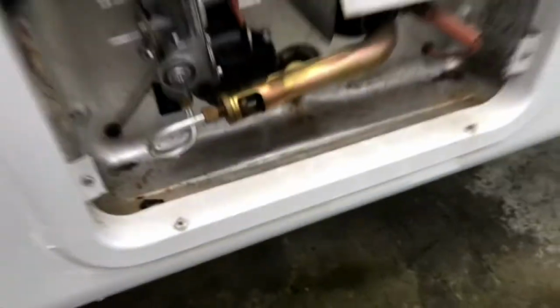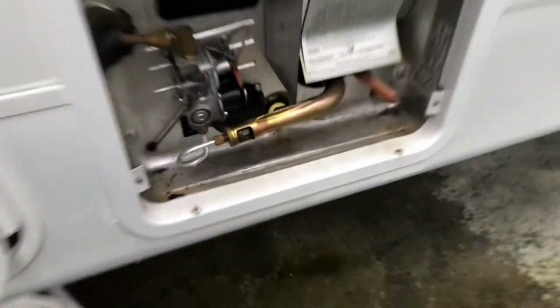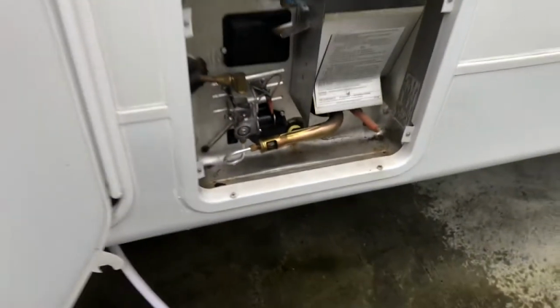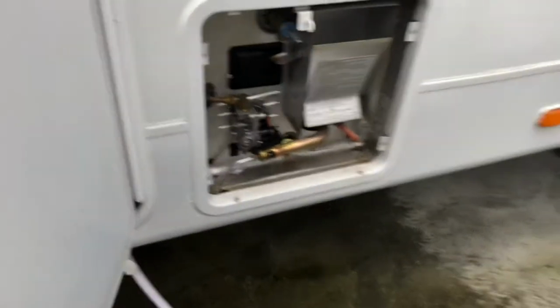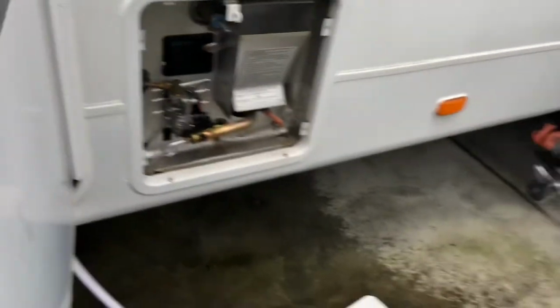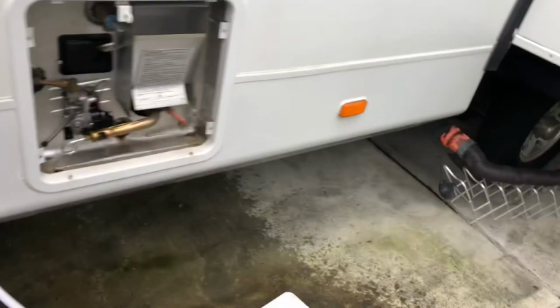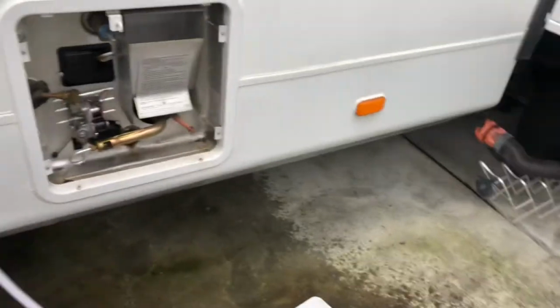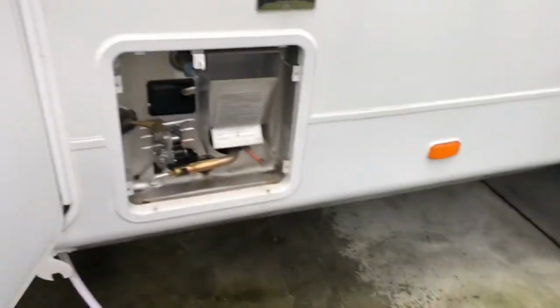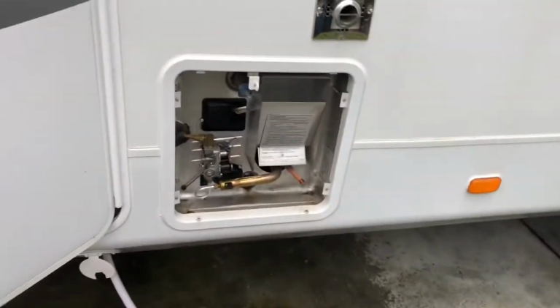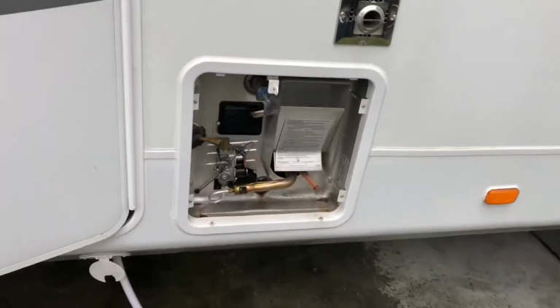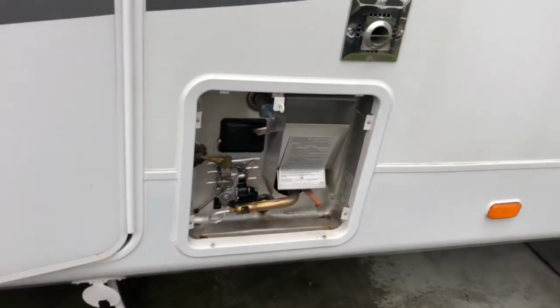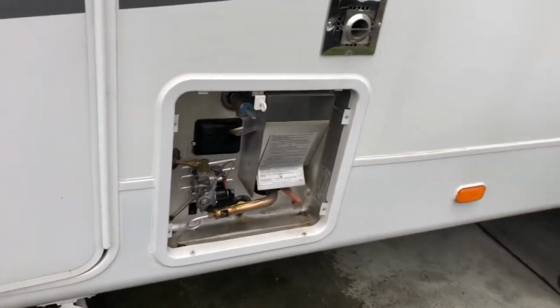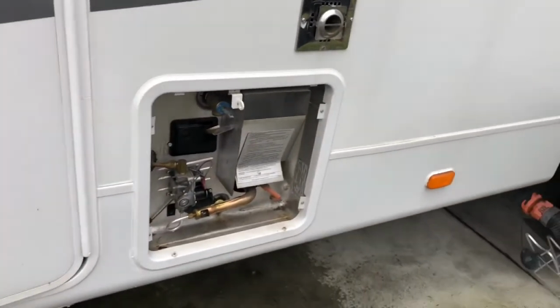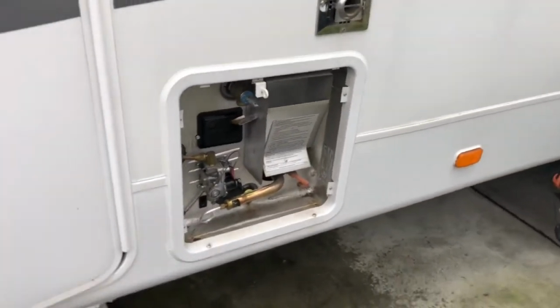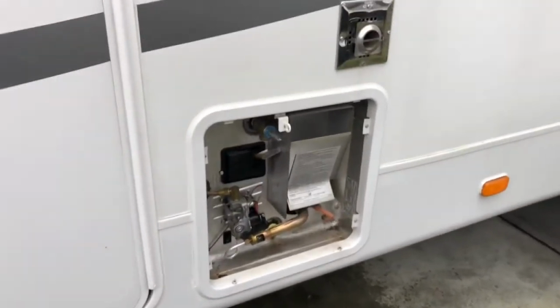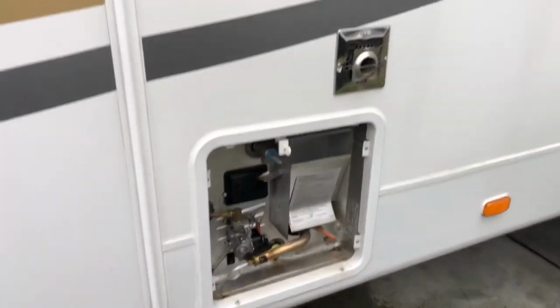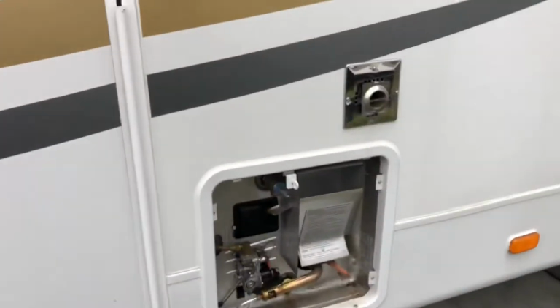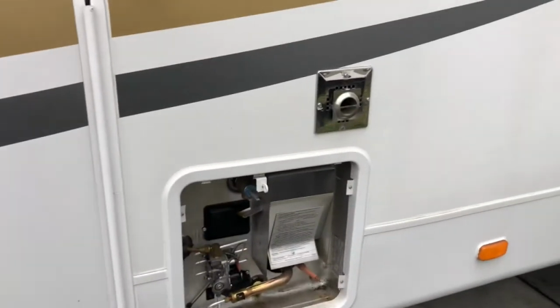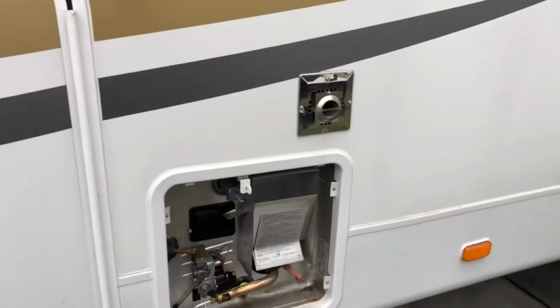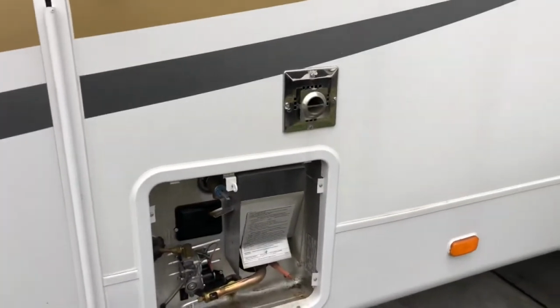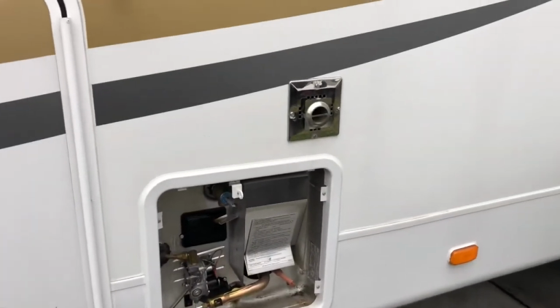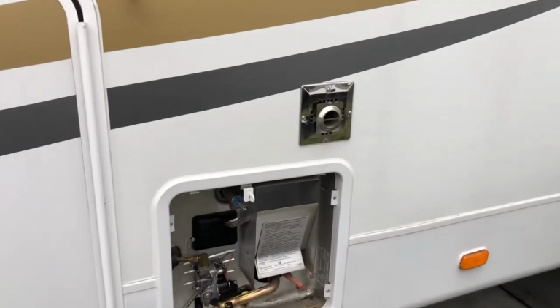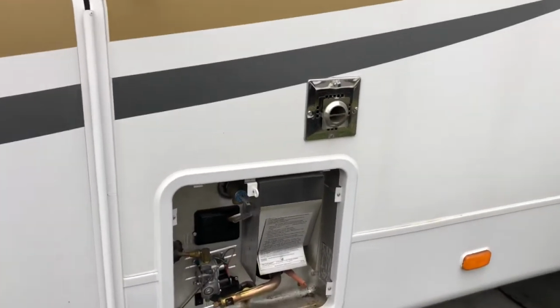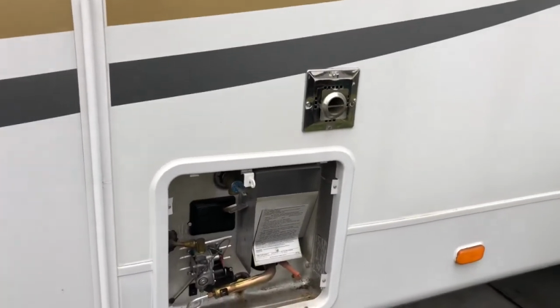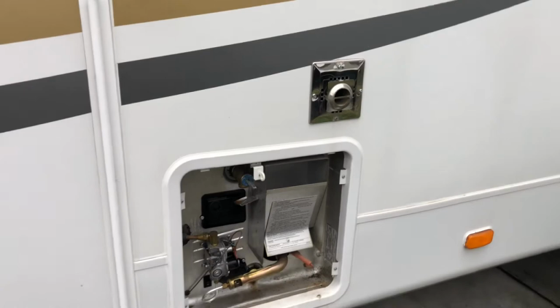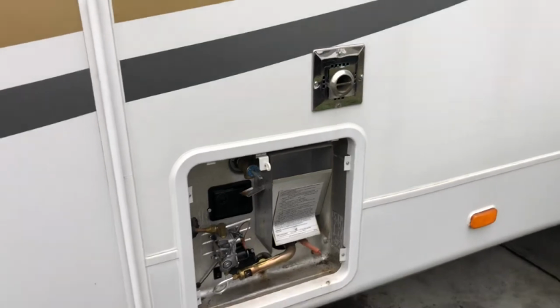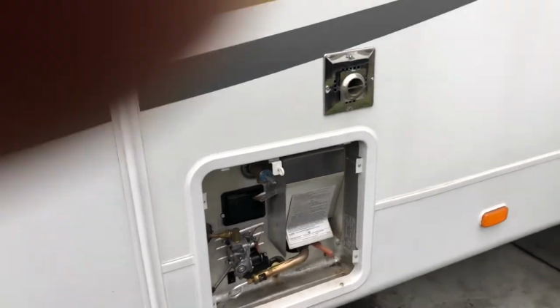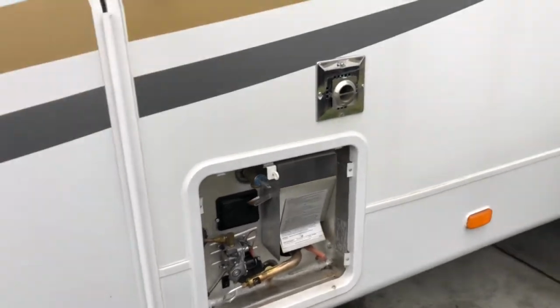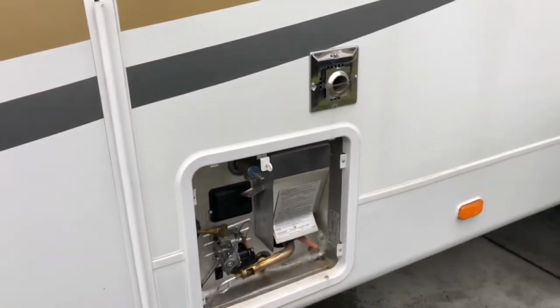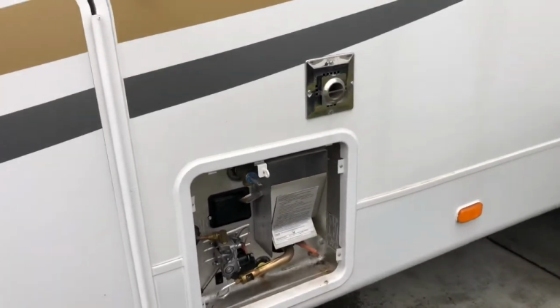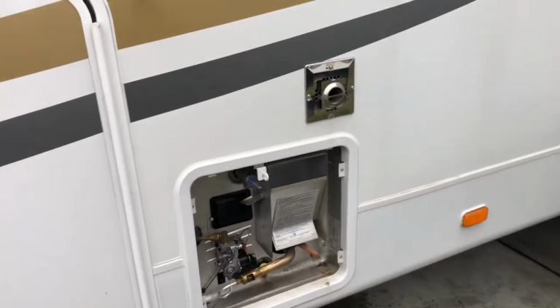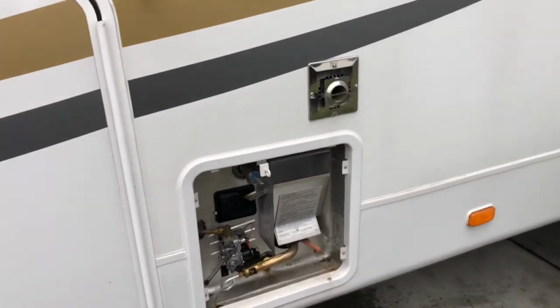Alright guys, that's how you change an anode rod on a Suburban 12-gallon water heater. If you have any questions, feel free to comment below and we'd love to answer them. If you haven't subscribed already, be sure to subscribe and safe travels.